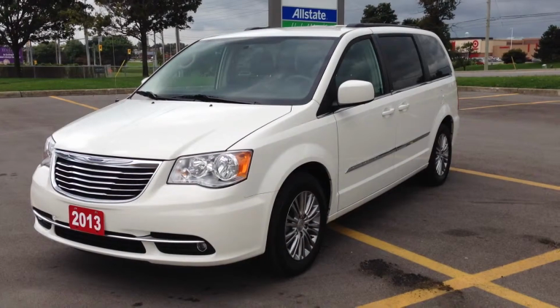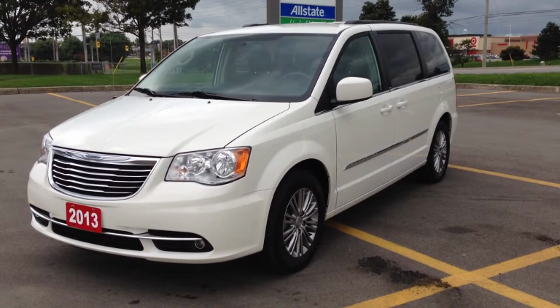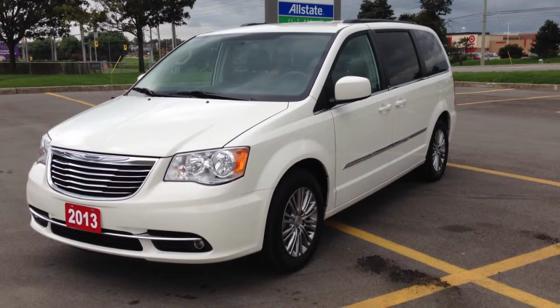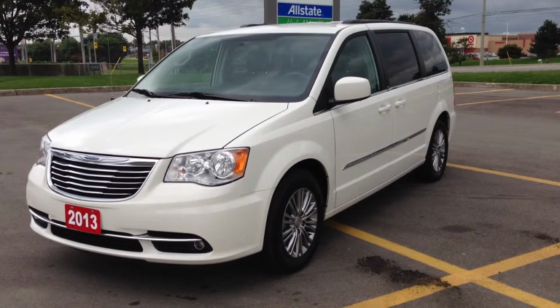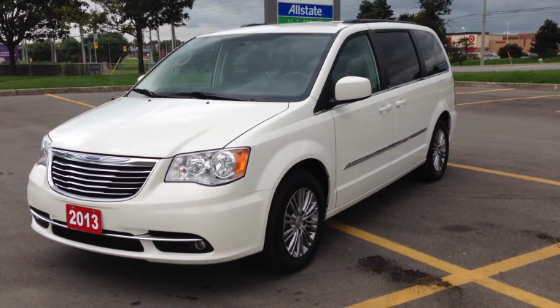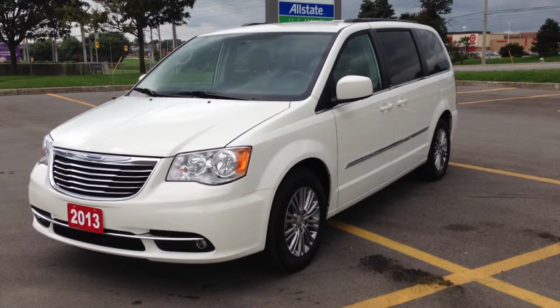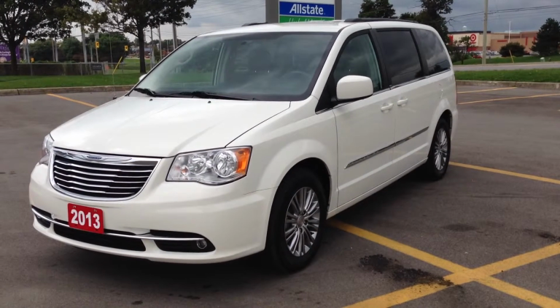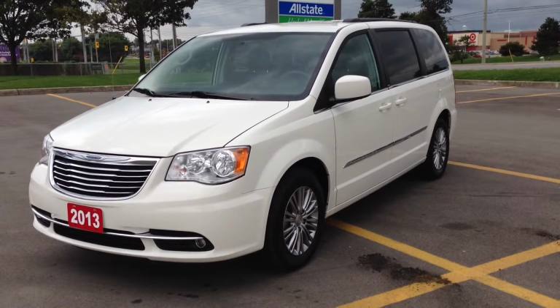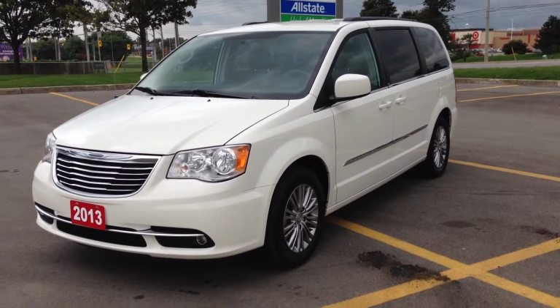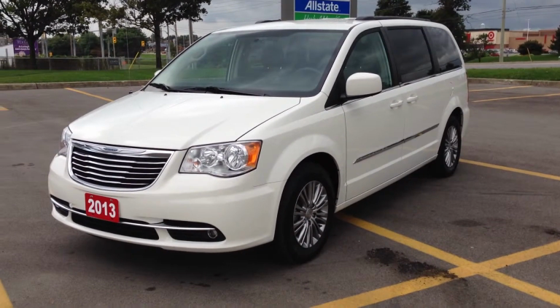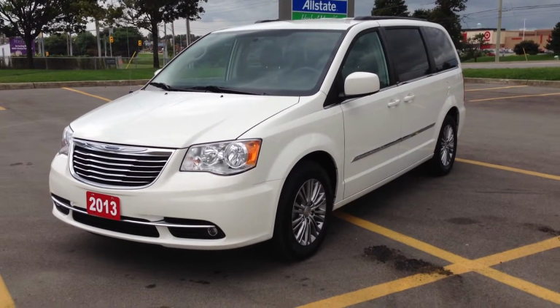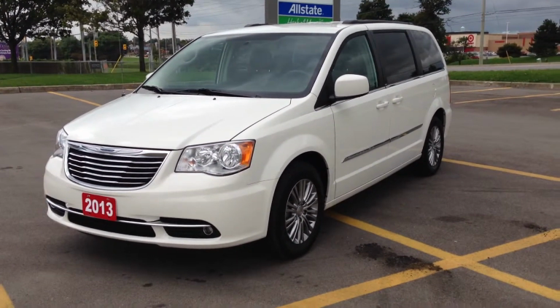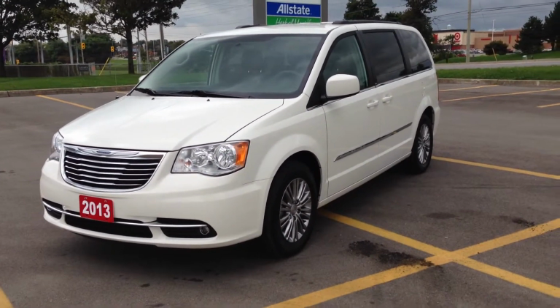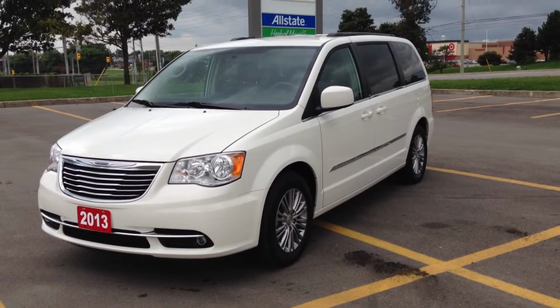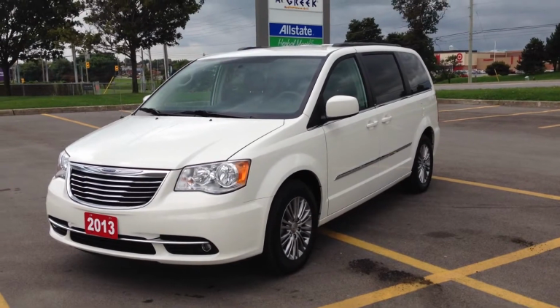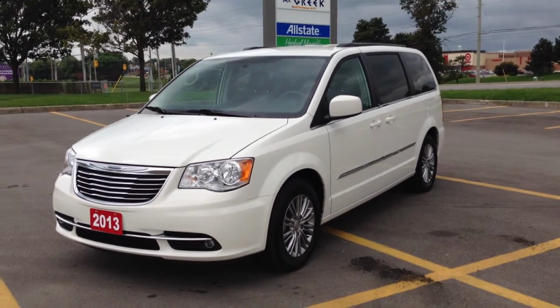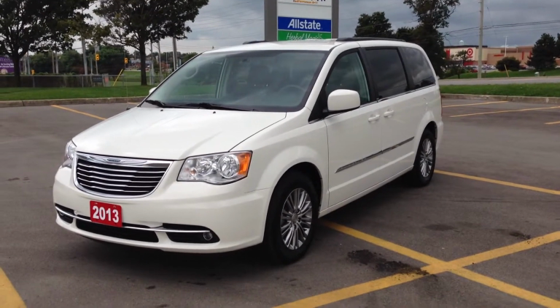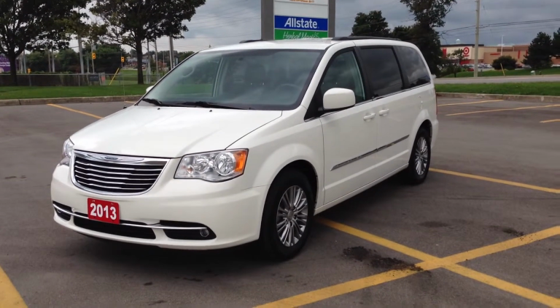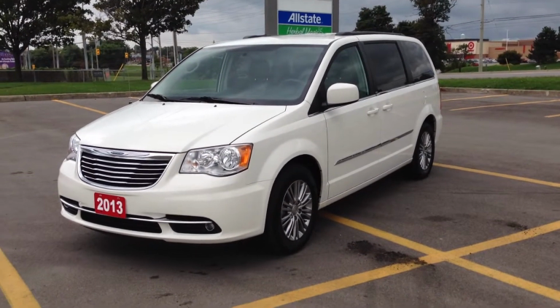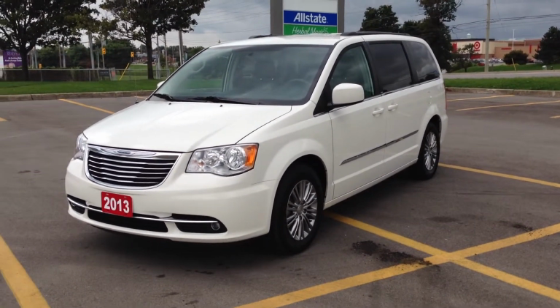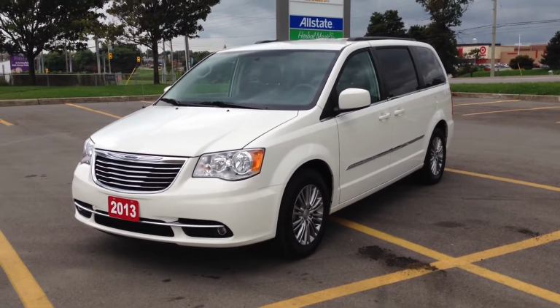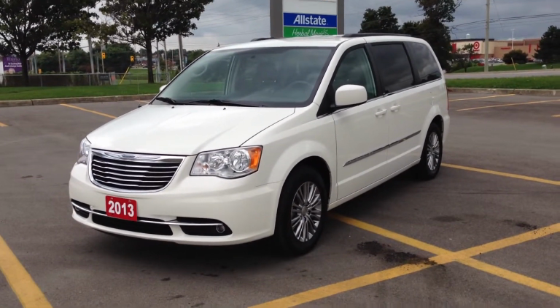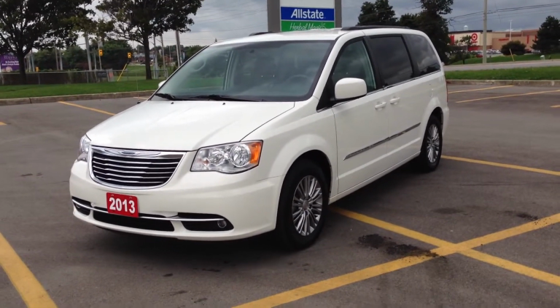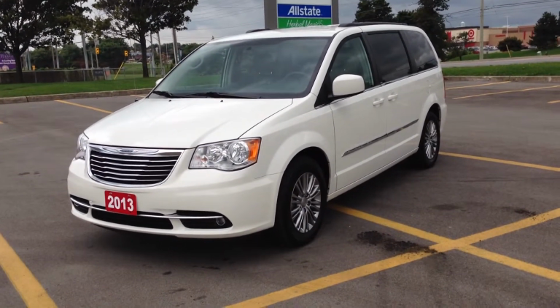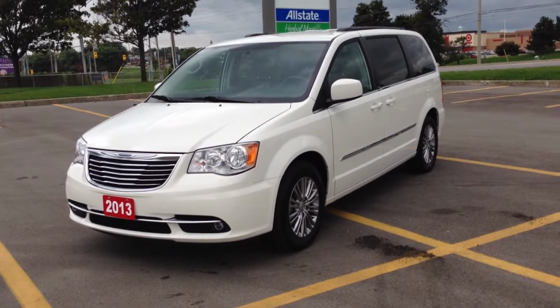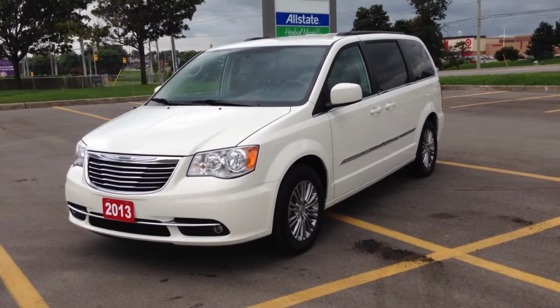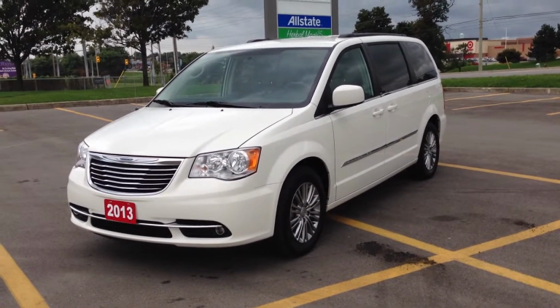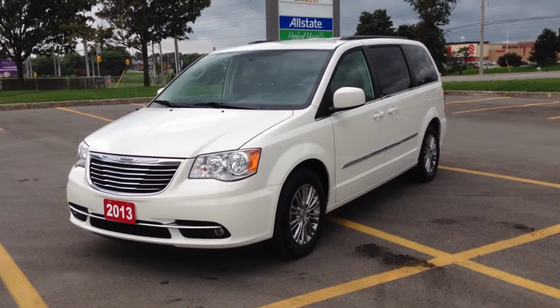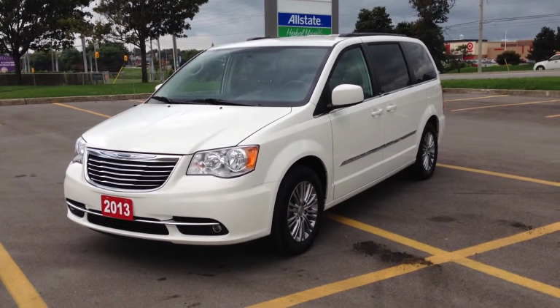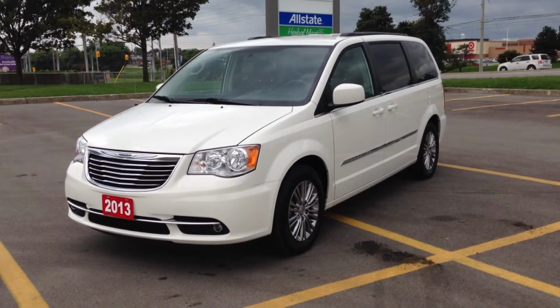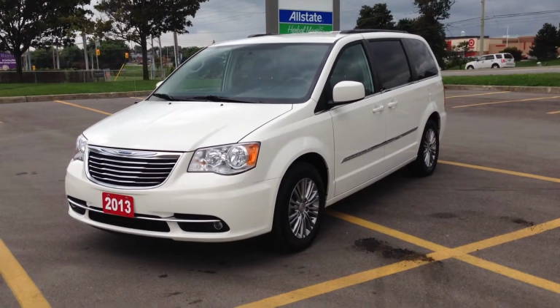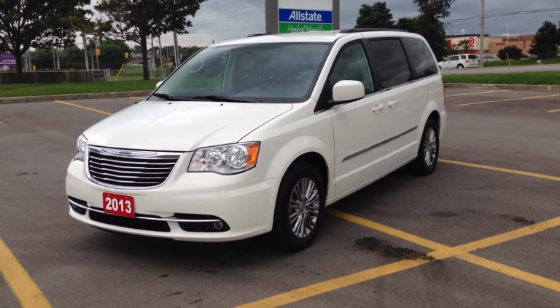Hey guys, we're here at McIver Dodge Jeep in Newmarket, Ontario, right across from Africa Canada Mall, and today we're looking at a pre-owned 2013 Chrysler Town & Country.